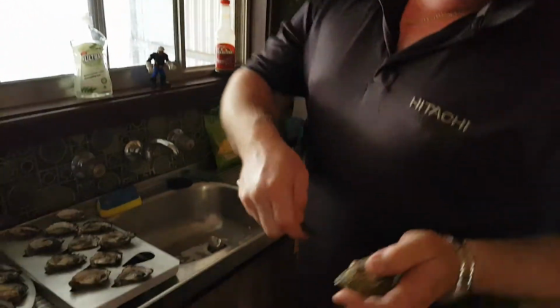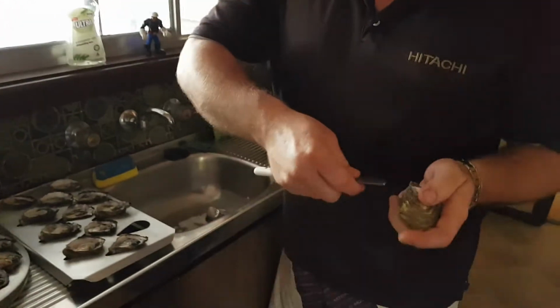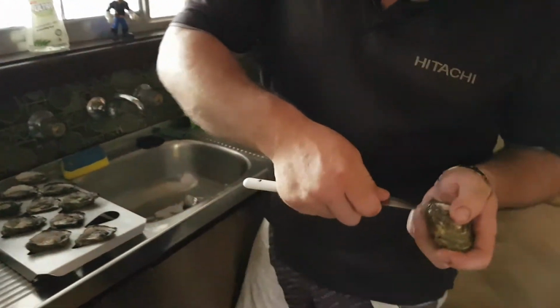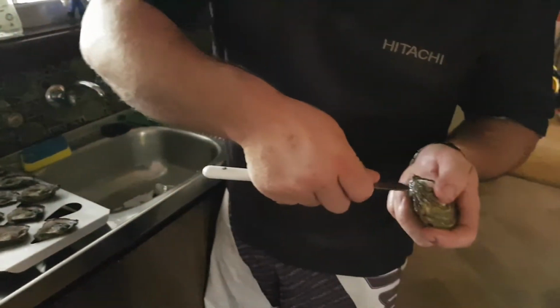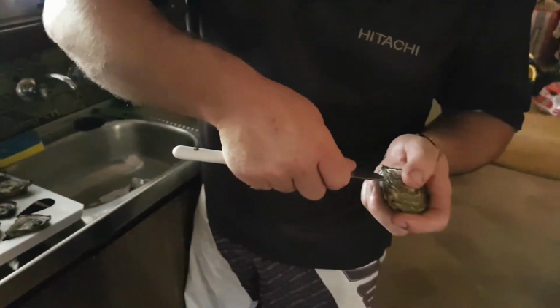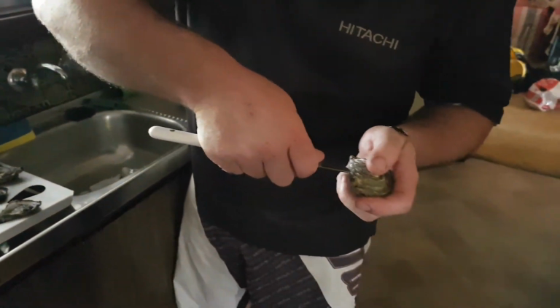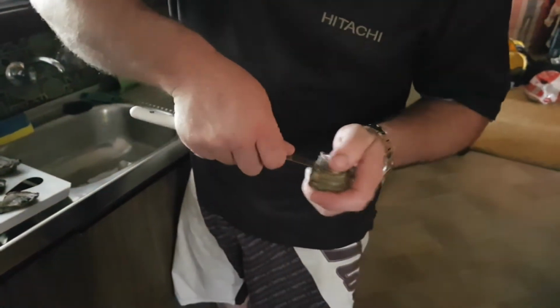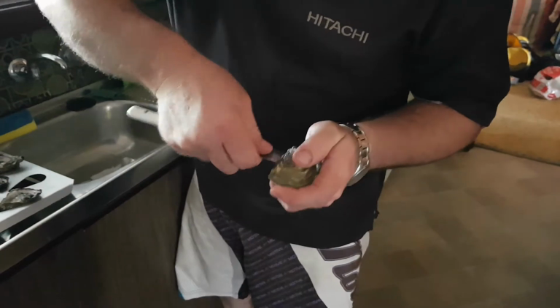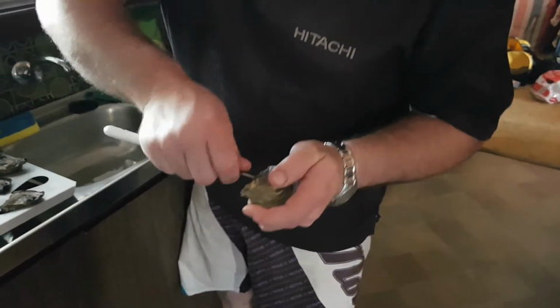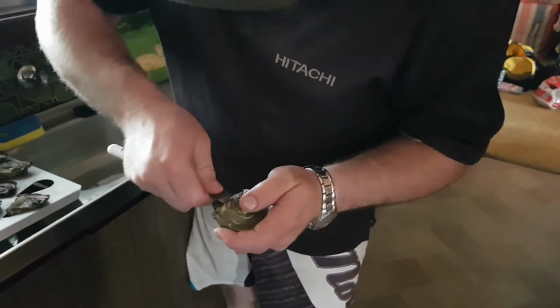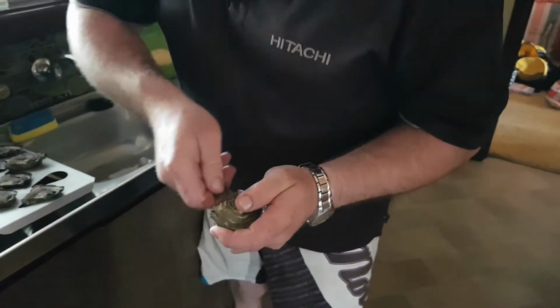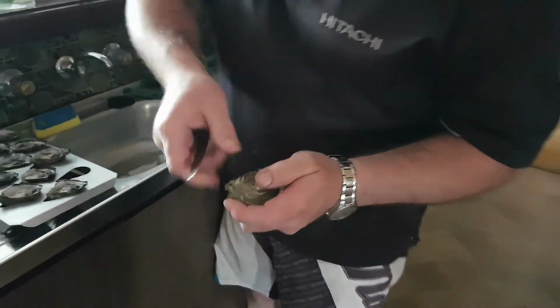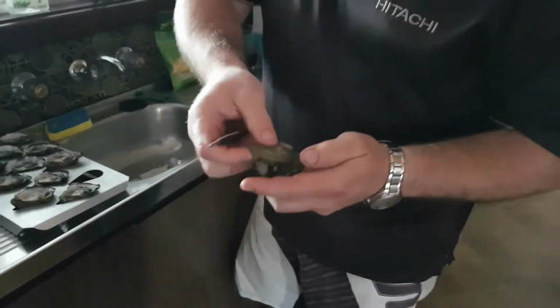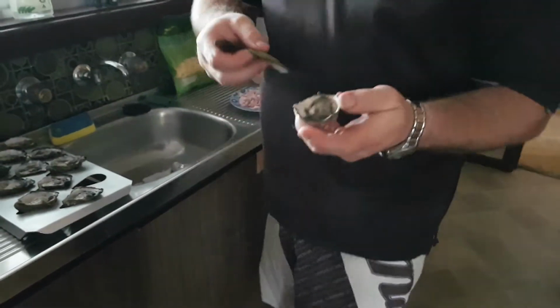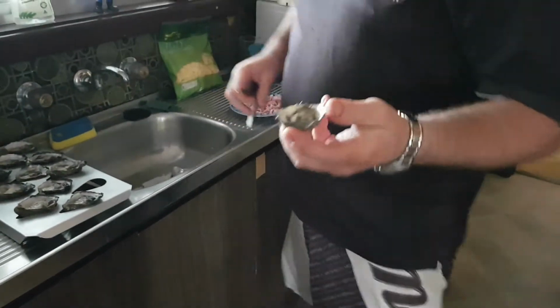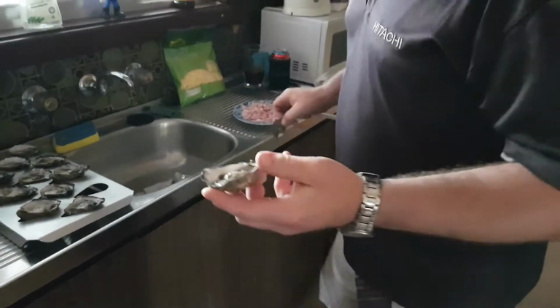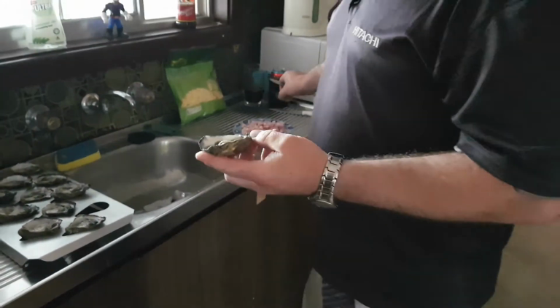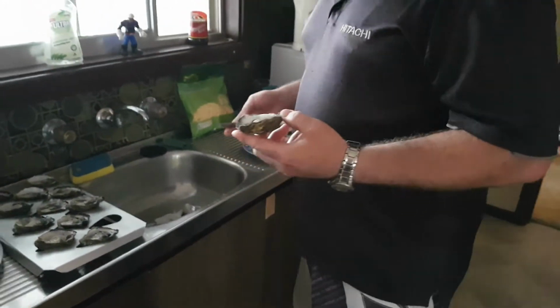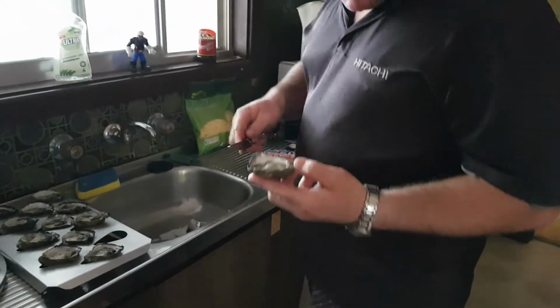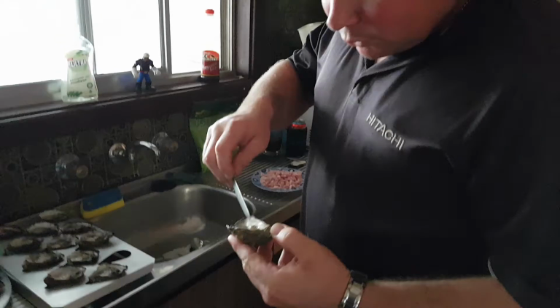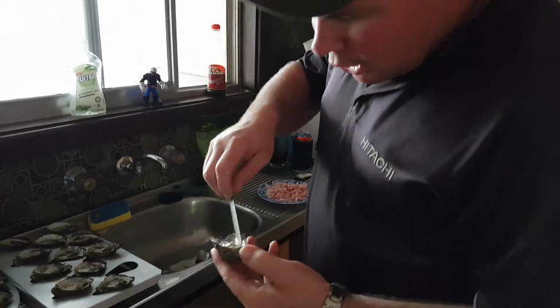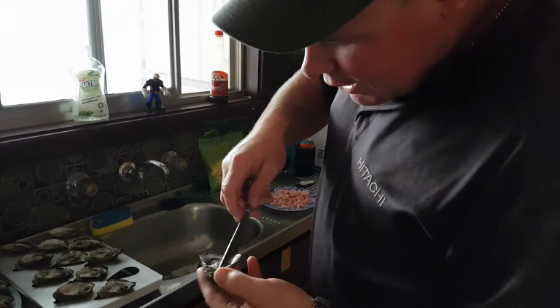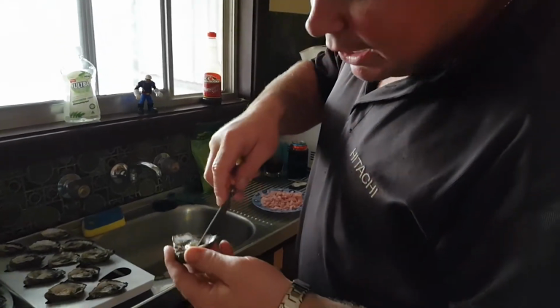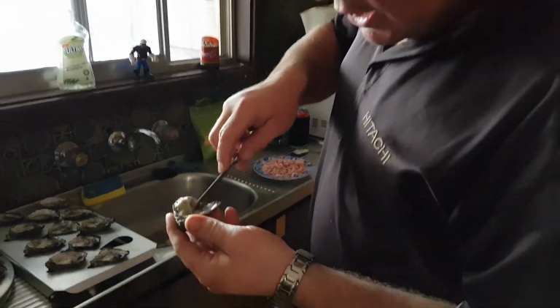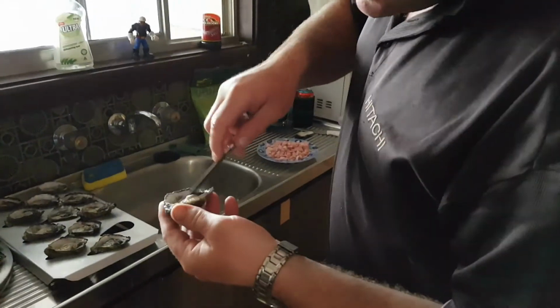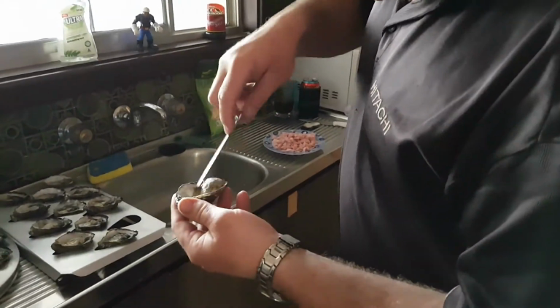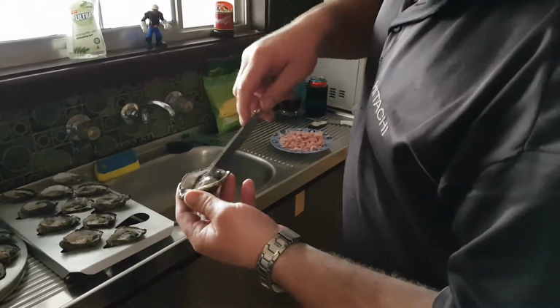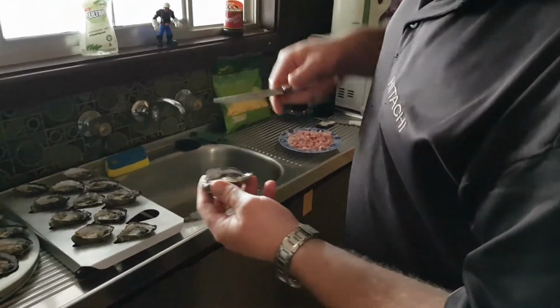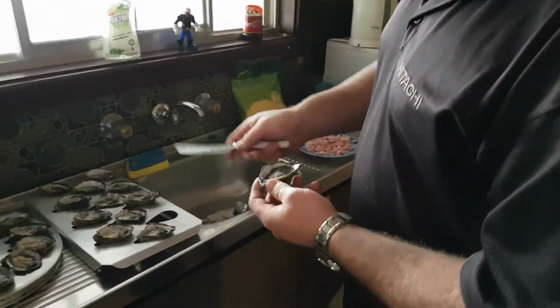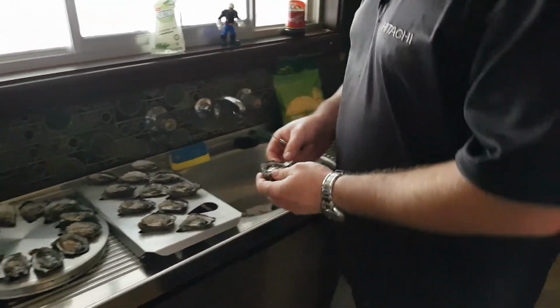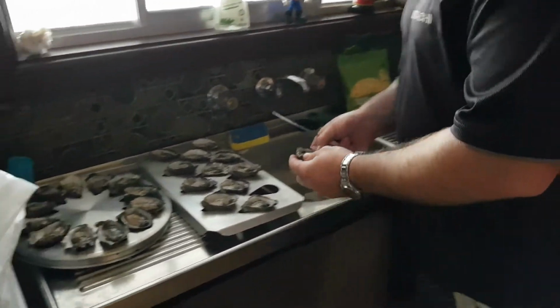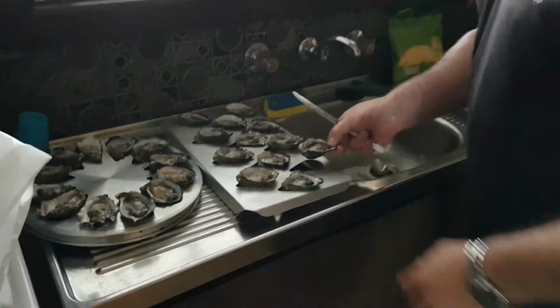Get your blunt object knife, stick it in the side. Cut the top, pop it over like that. There's a little line in there, cut through there. That's good to go. As you can see, we've already prepared some here.